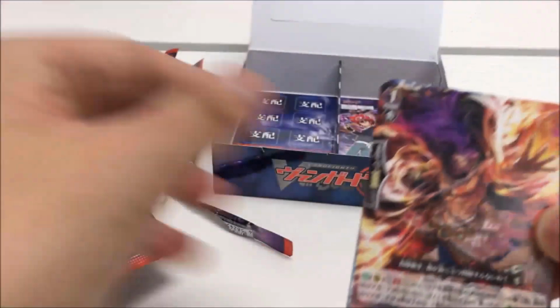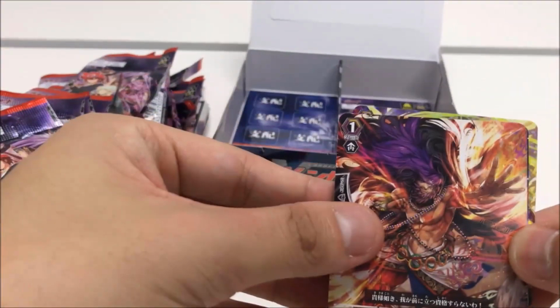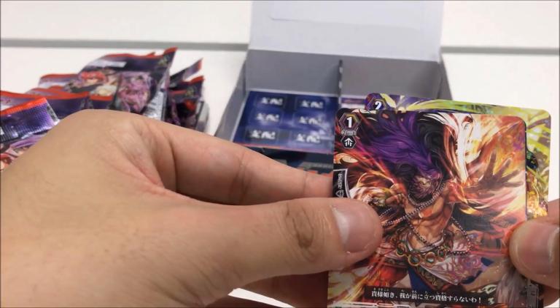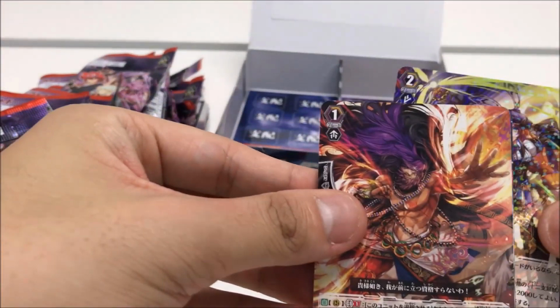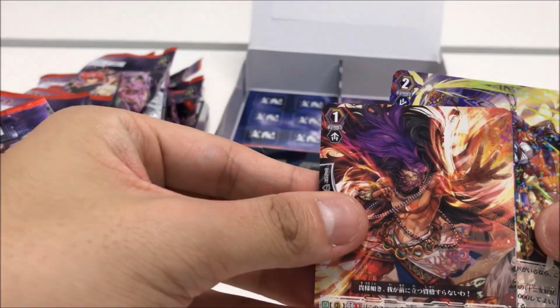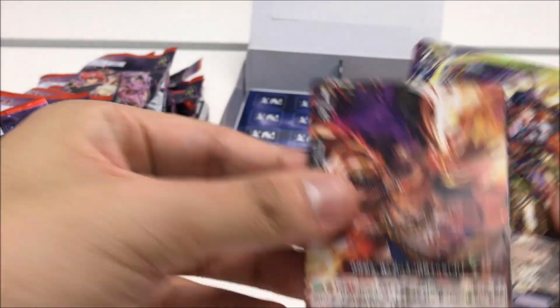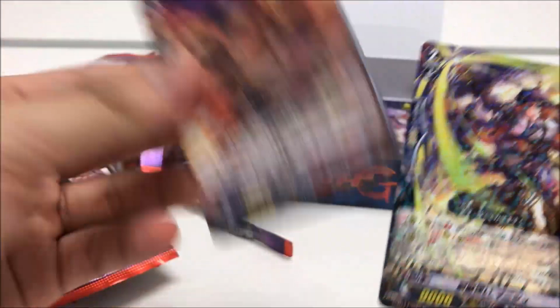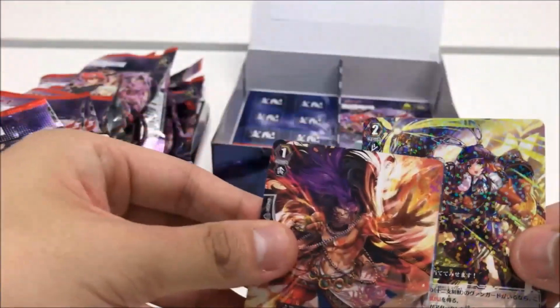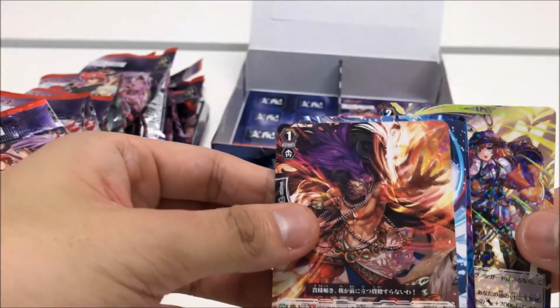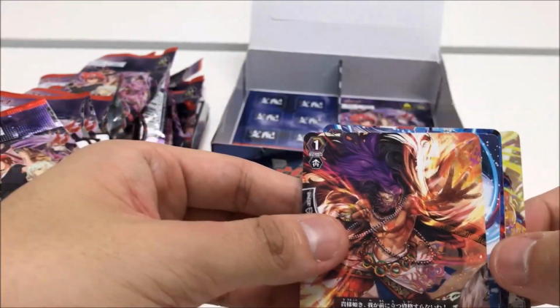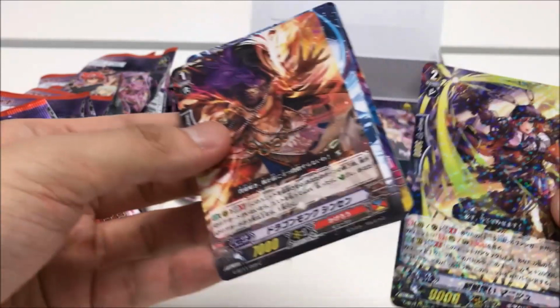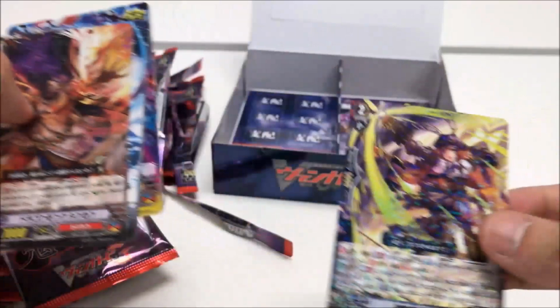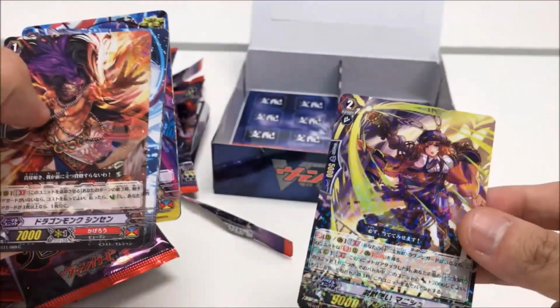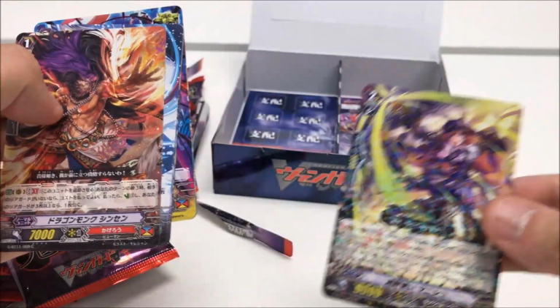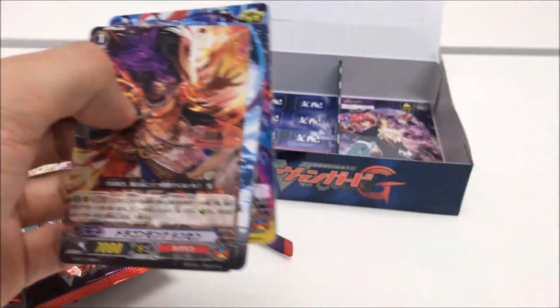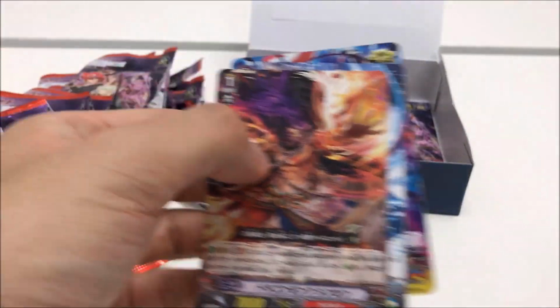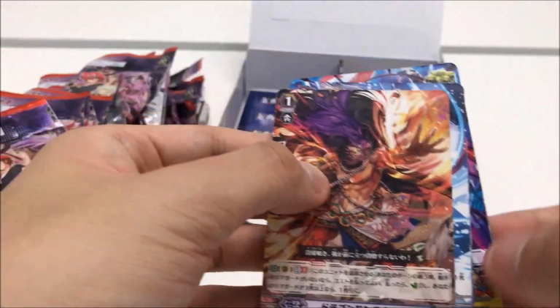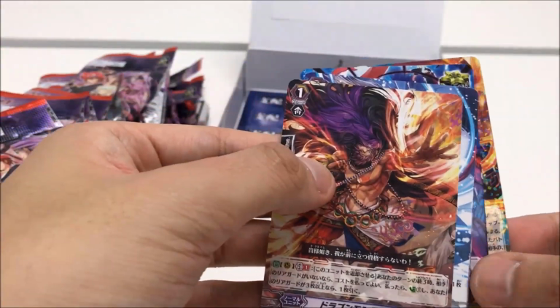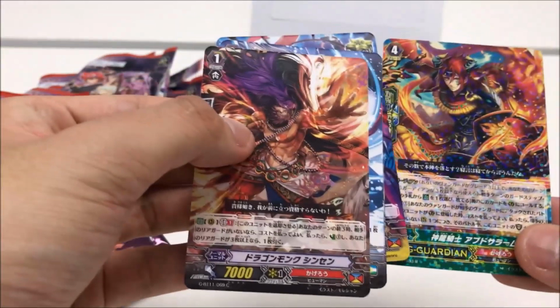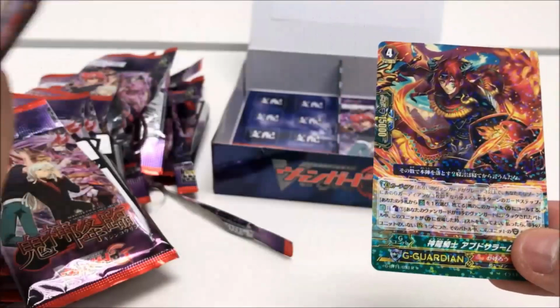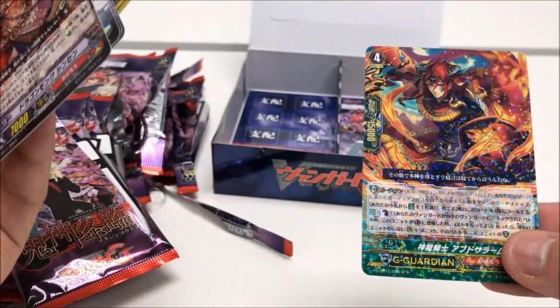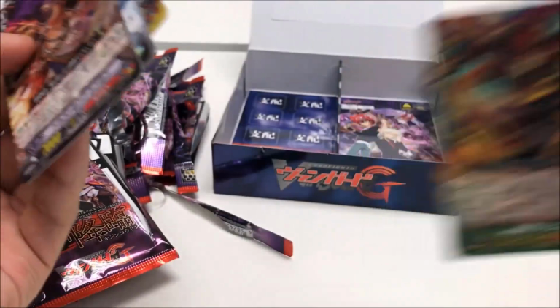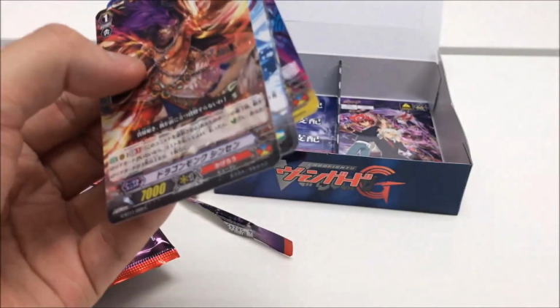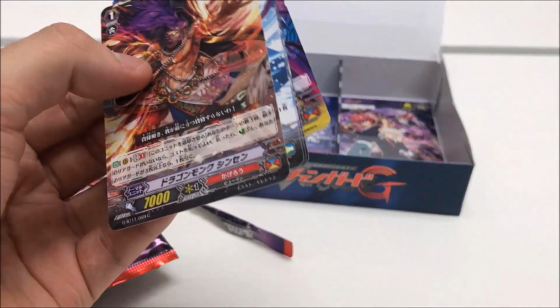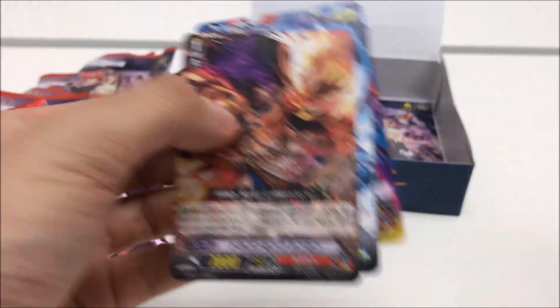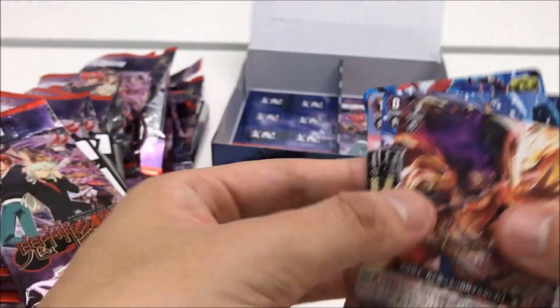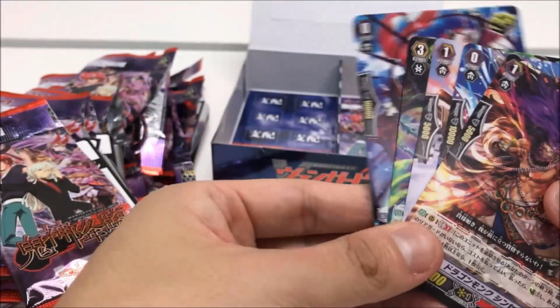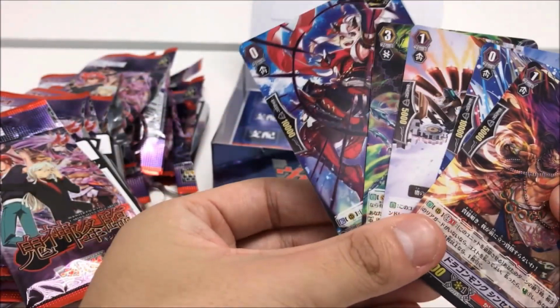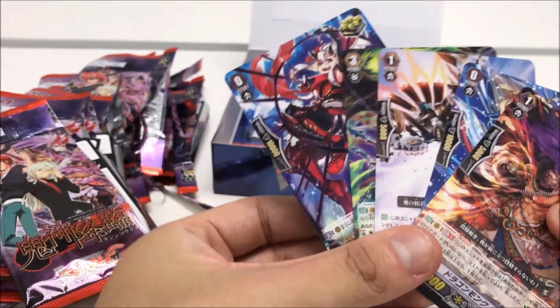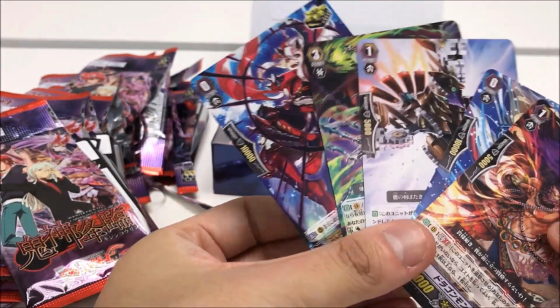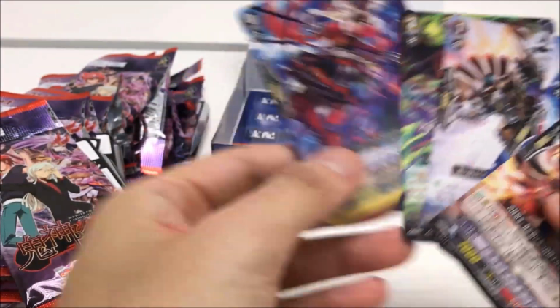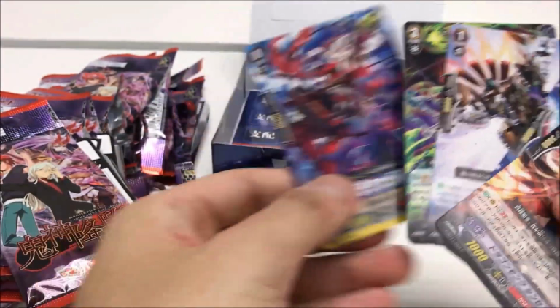Last but not least — the Palsatamer and a Kagerou New G-Guard, a very powerful one. And that is Torasada.